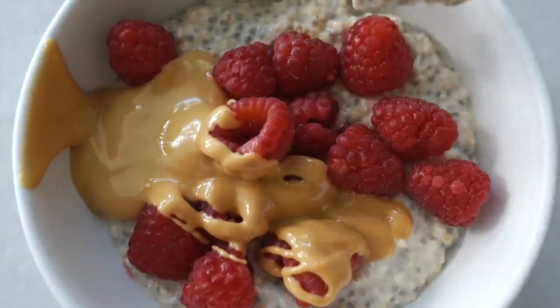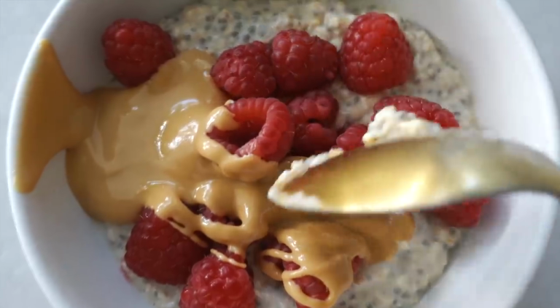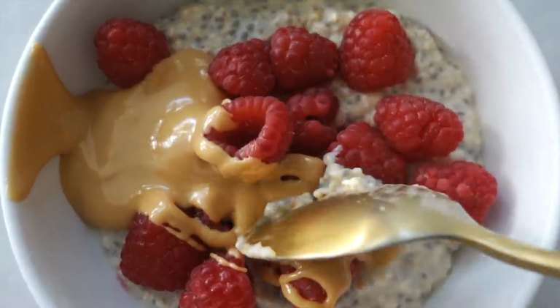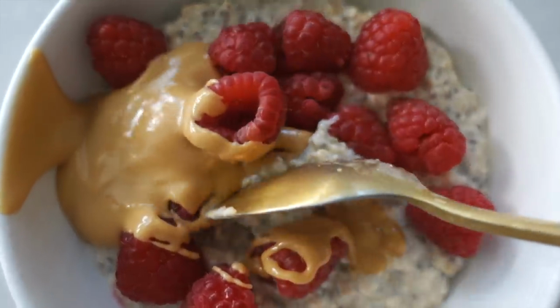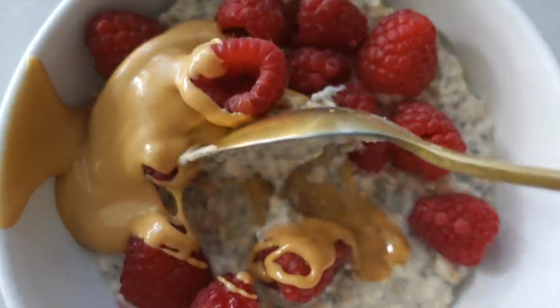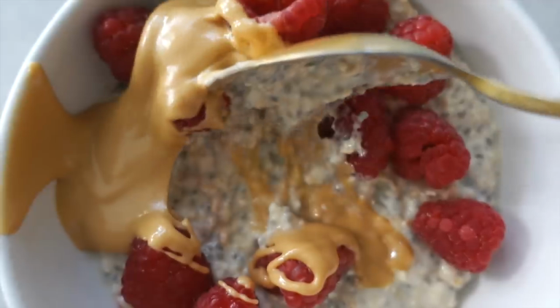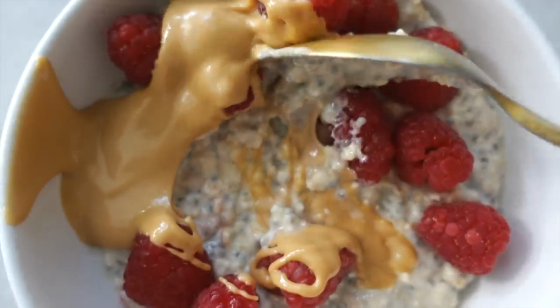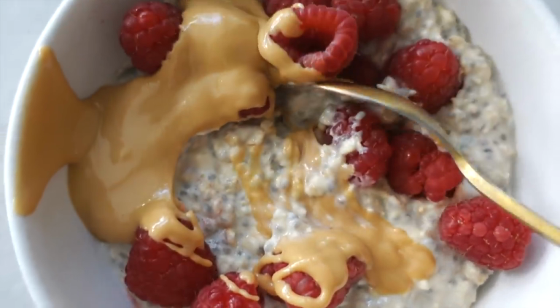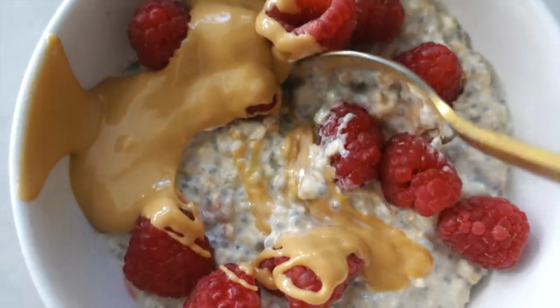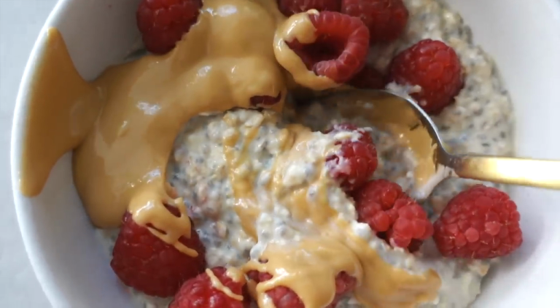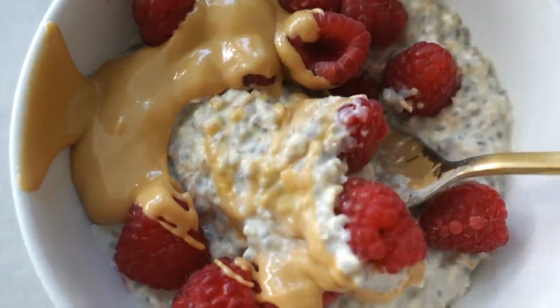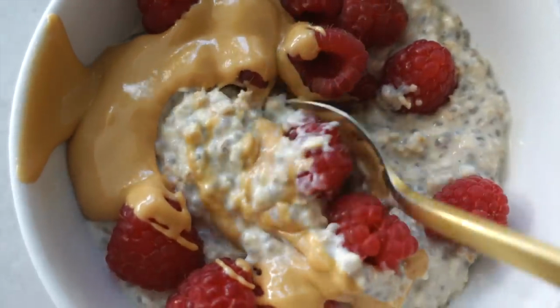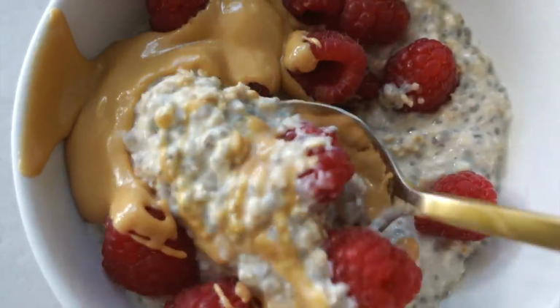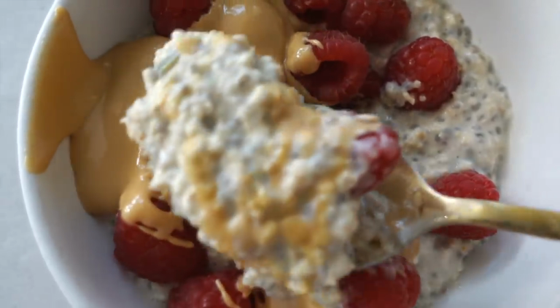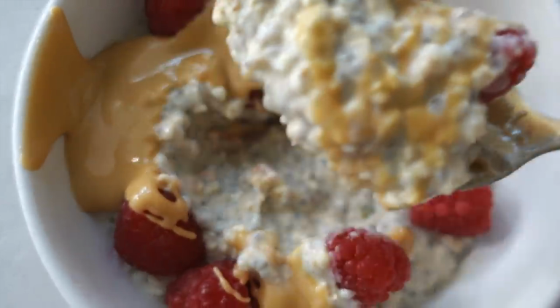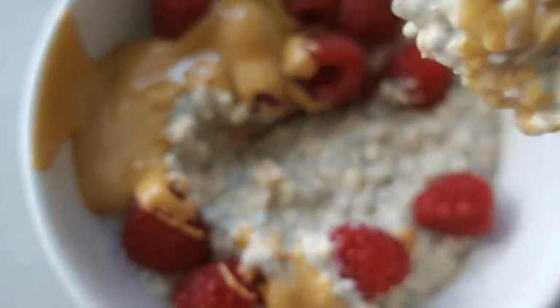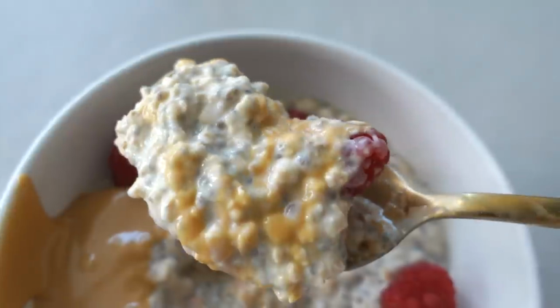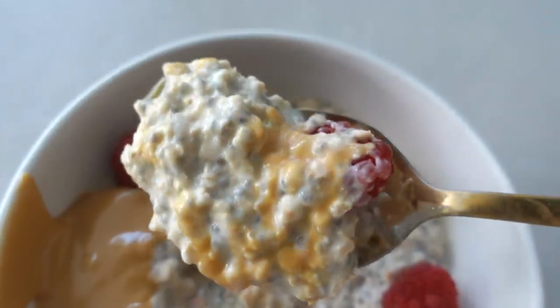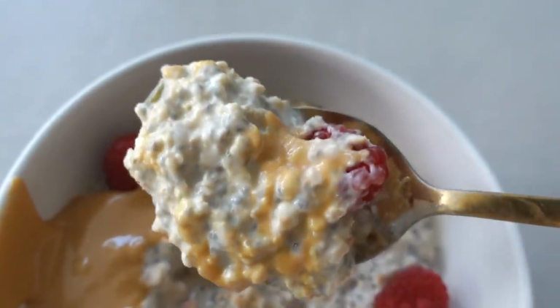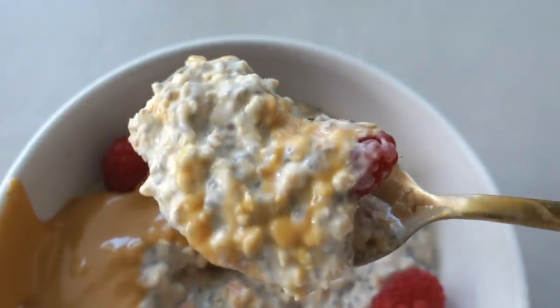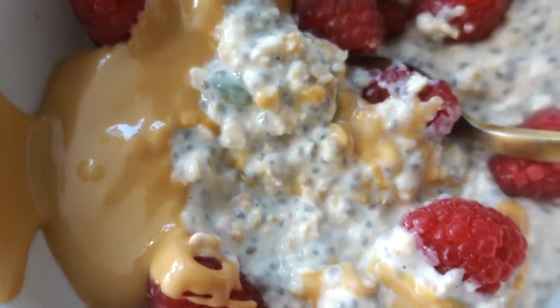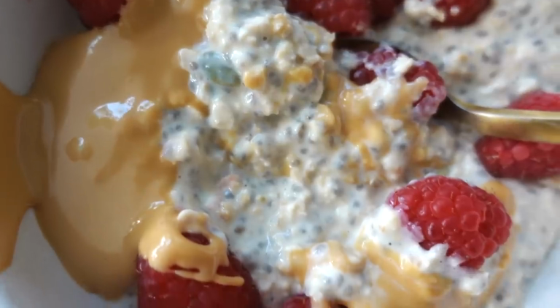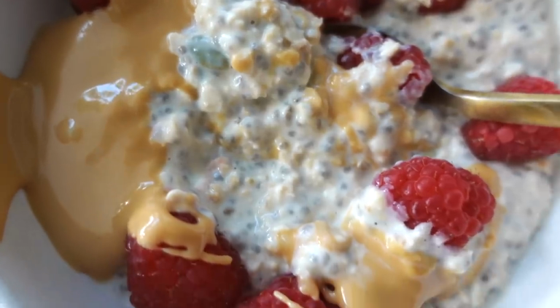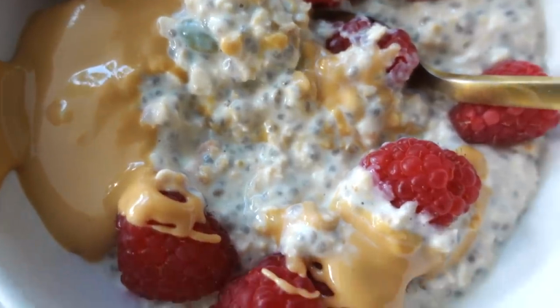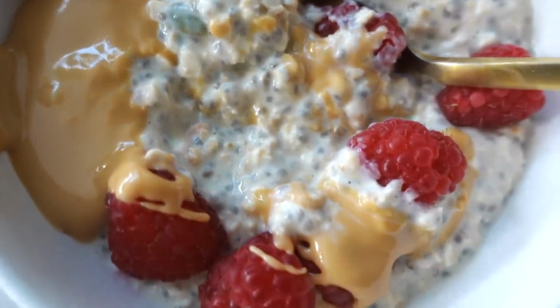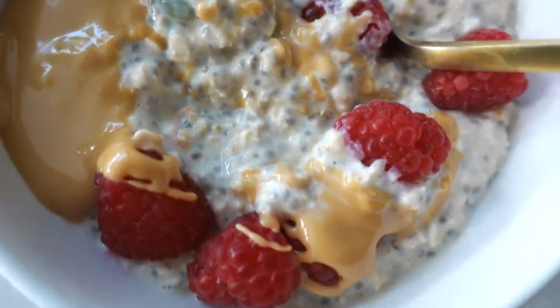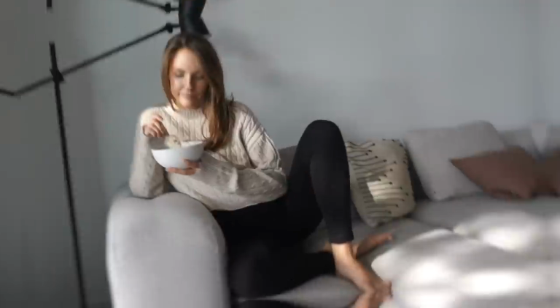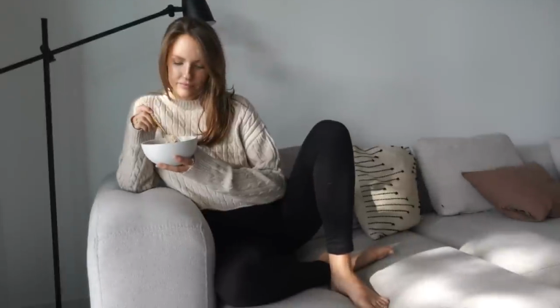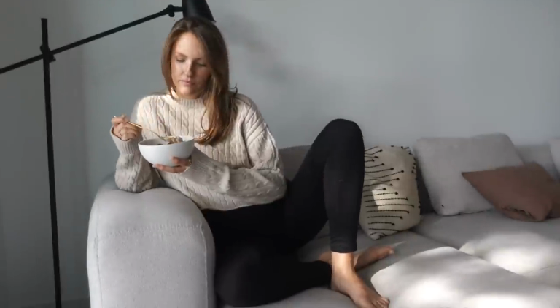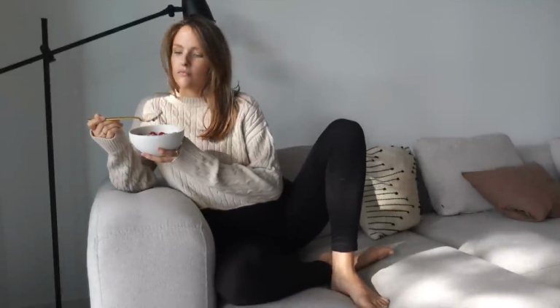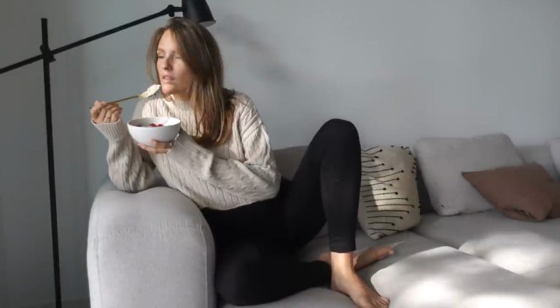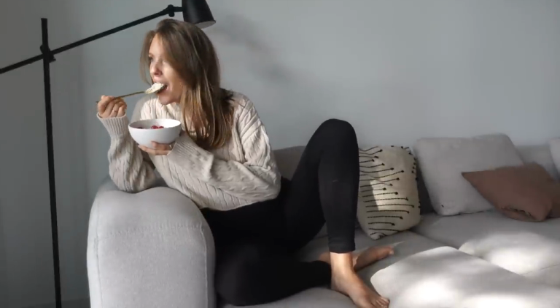I love starting my days with some kind of oatmeal or oats because it makes me feel very satisfied and full. Both chia seeds and oats are super healthy, packed with fiber and also protein.